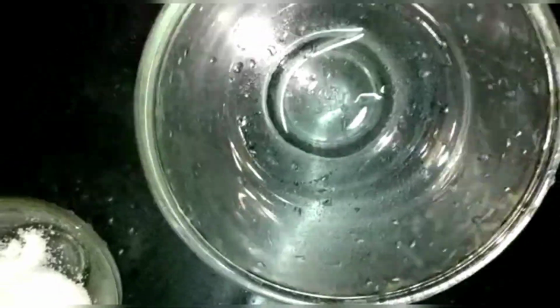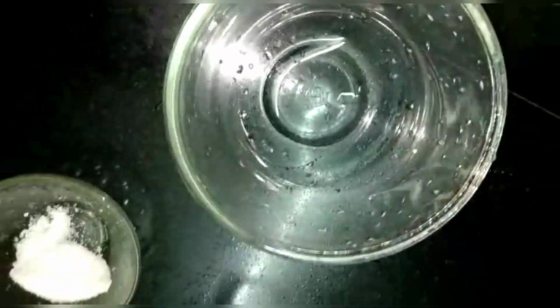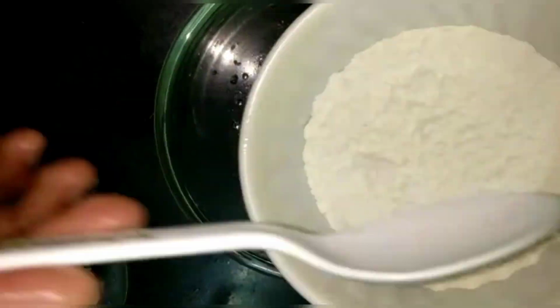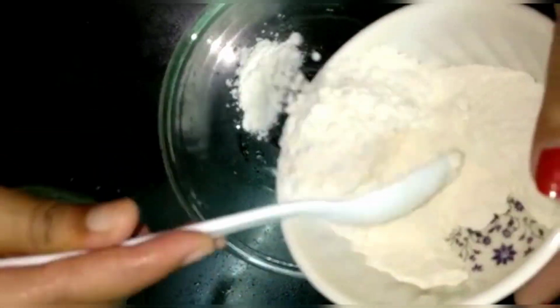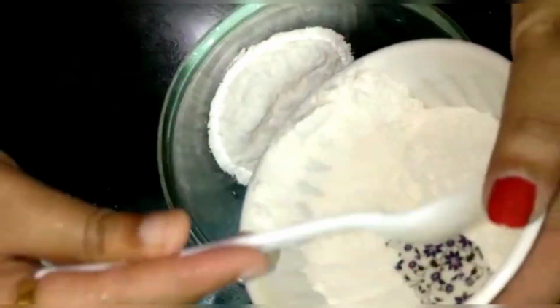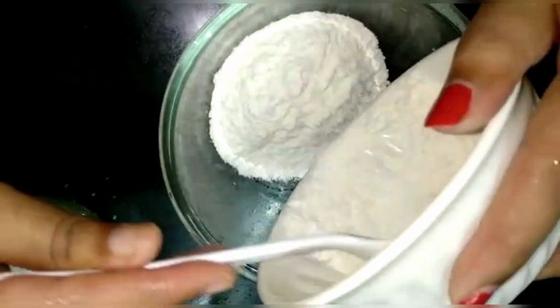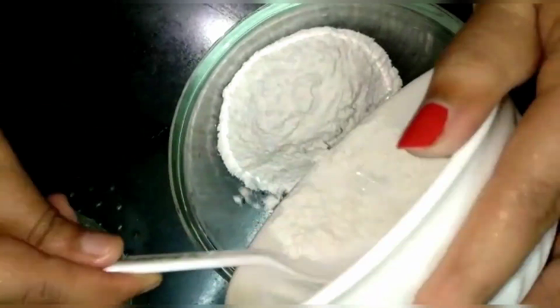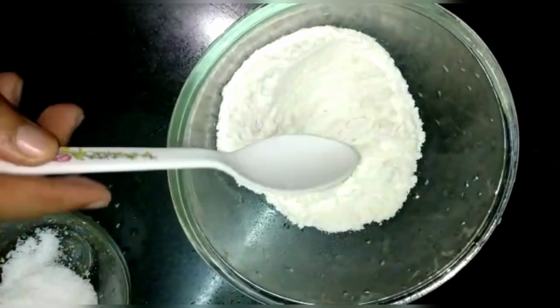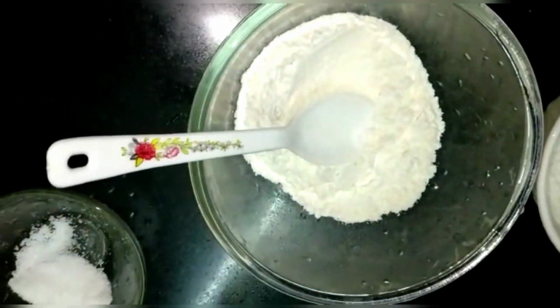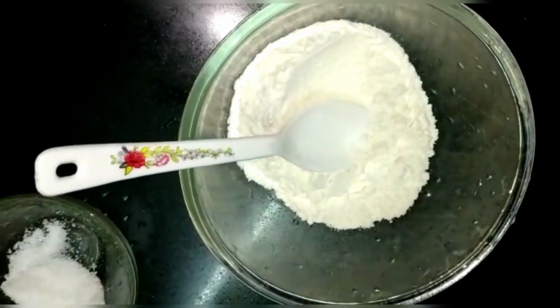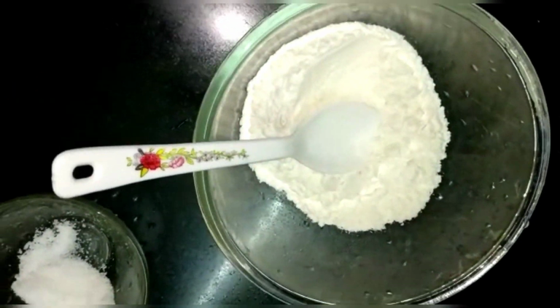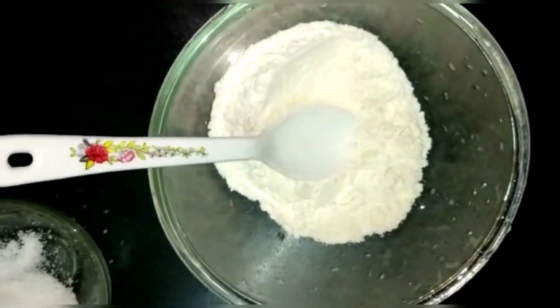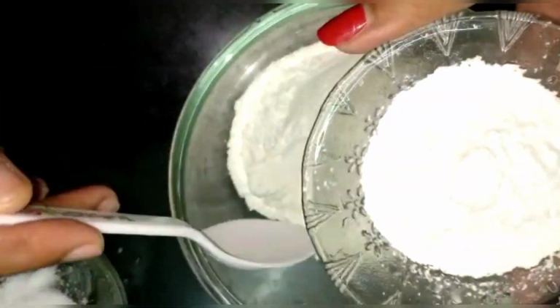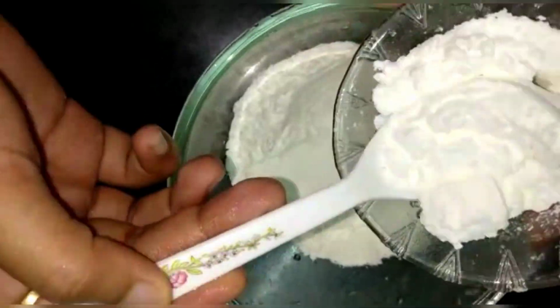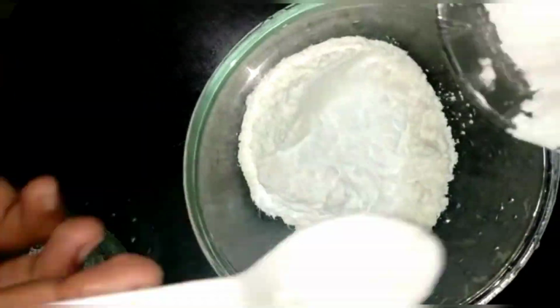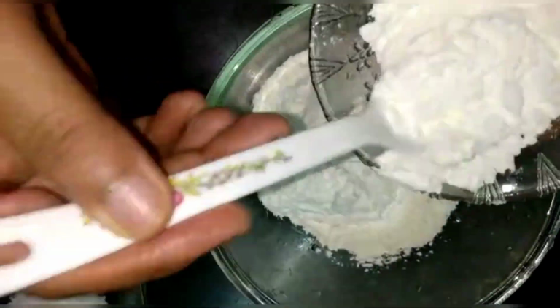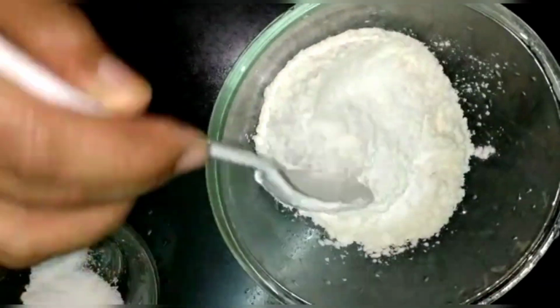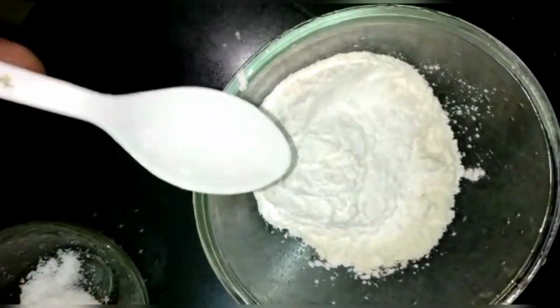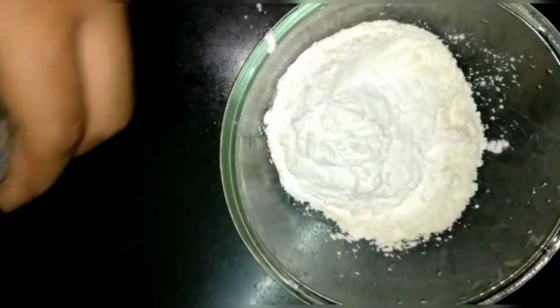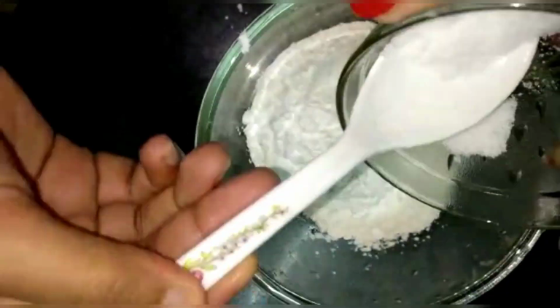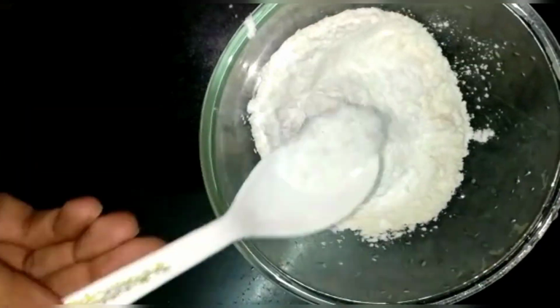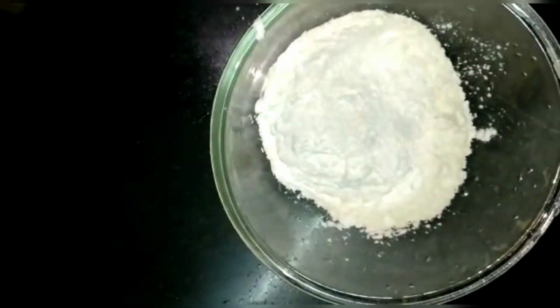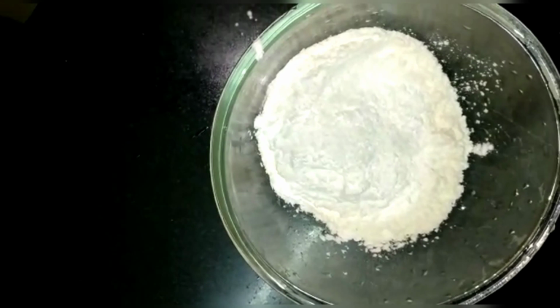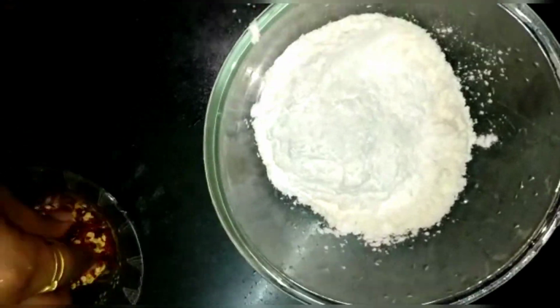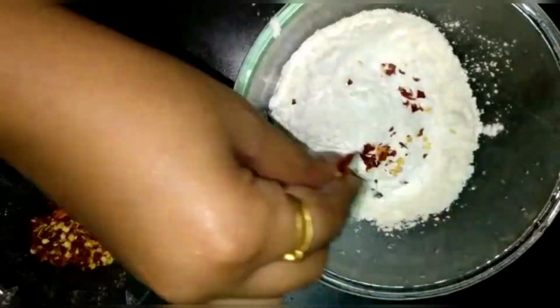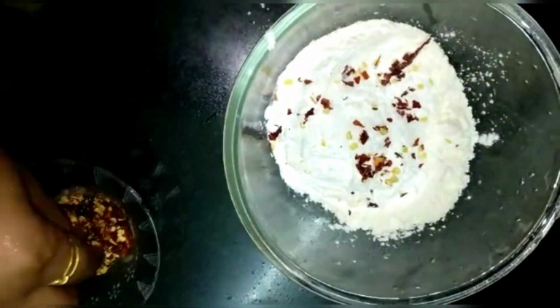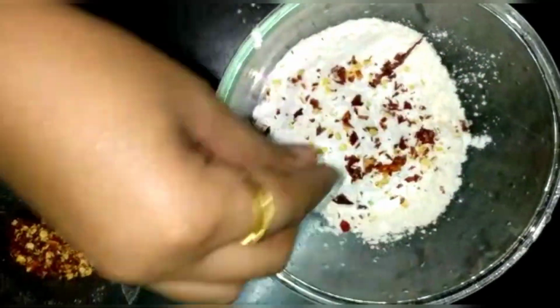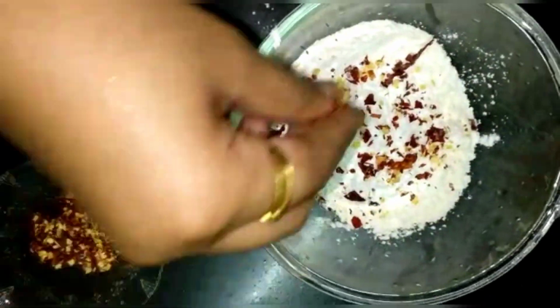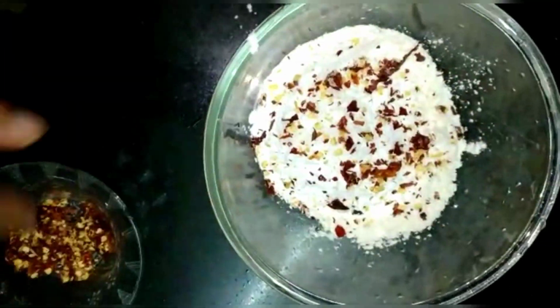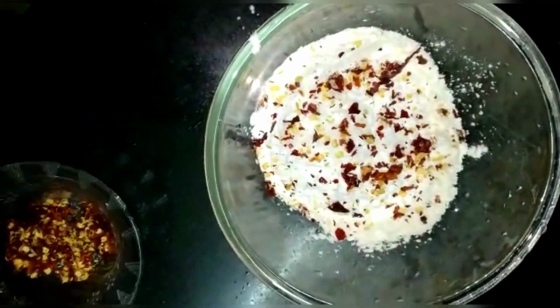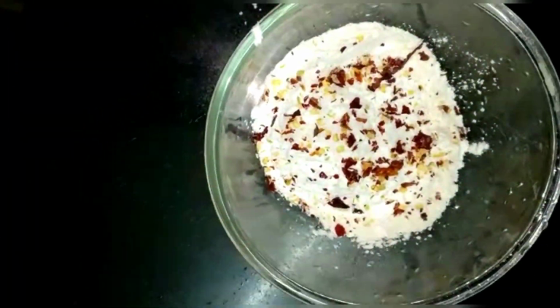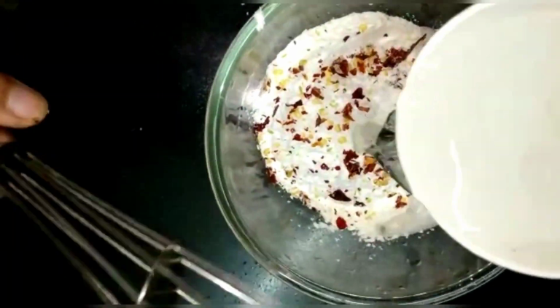Next, in a bowl, combine half a cup of corn flour, 2 tbsp salt, and some chili flakes. Add water to make a thin batter consistency.